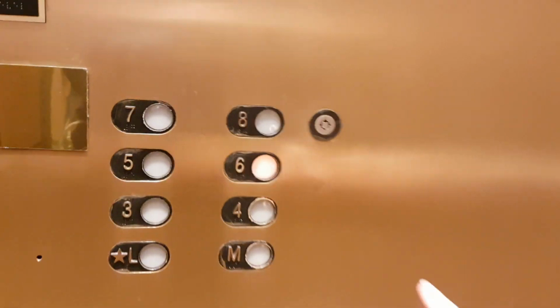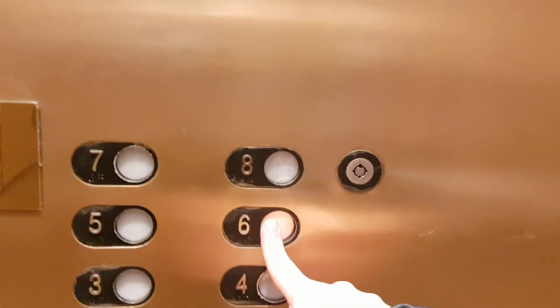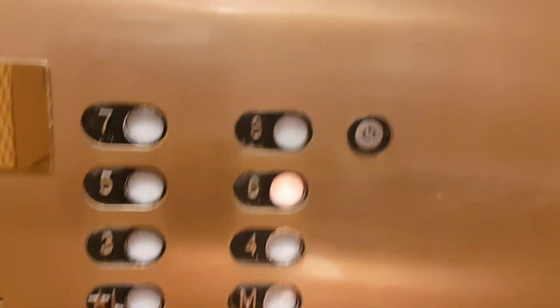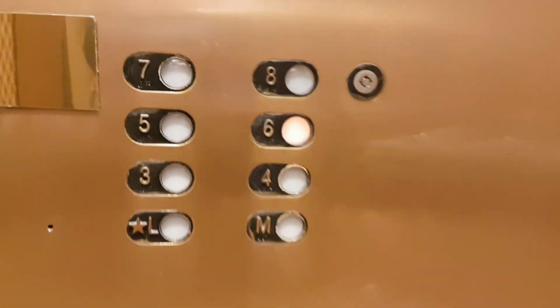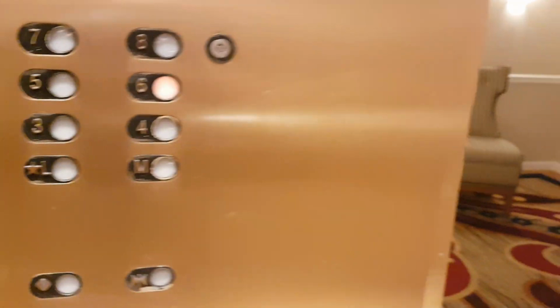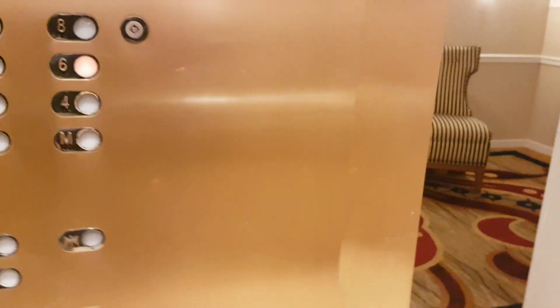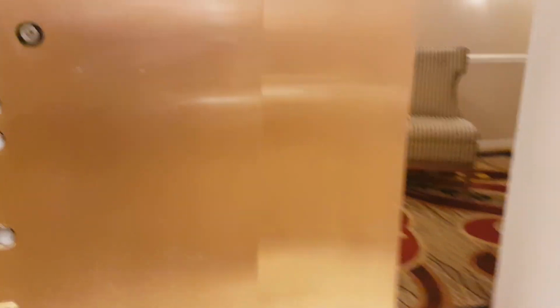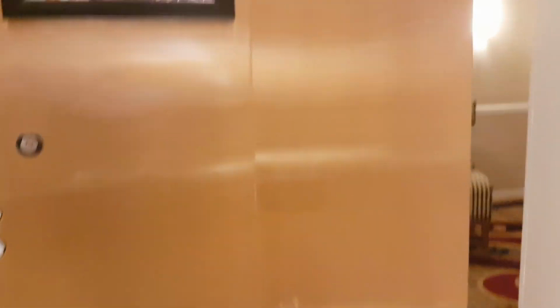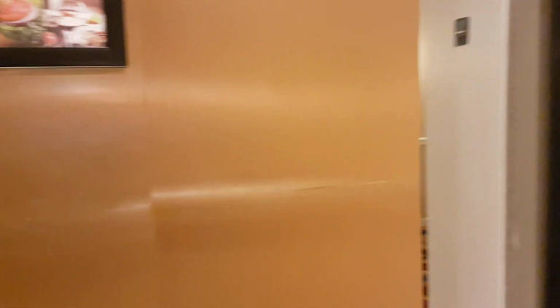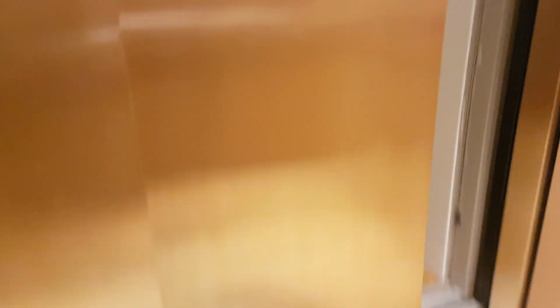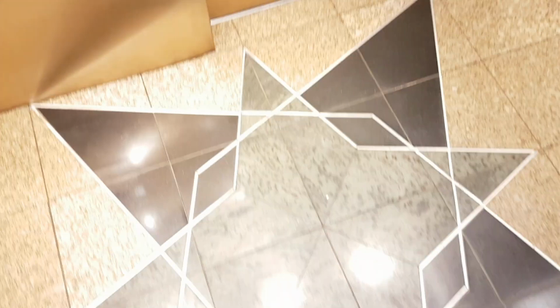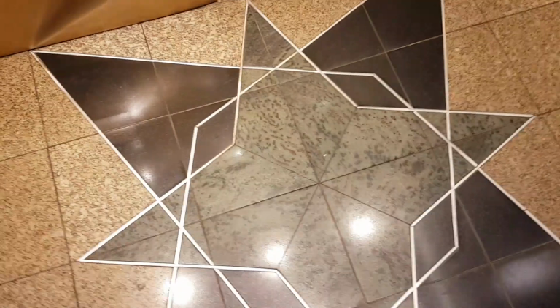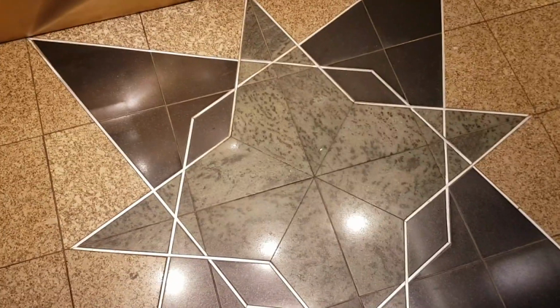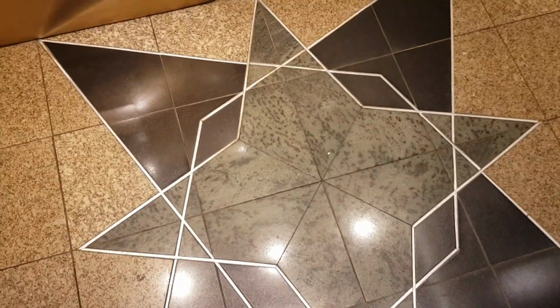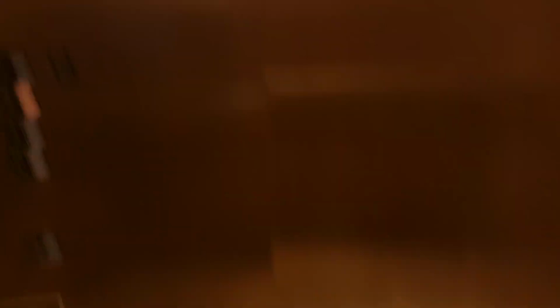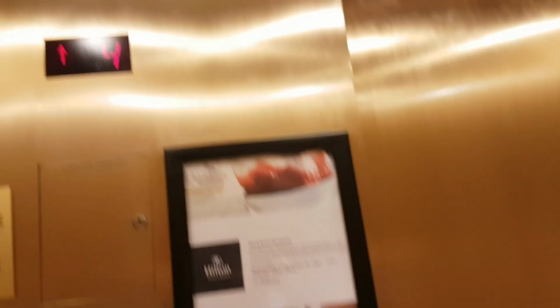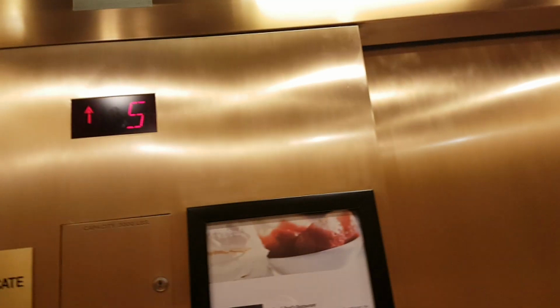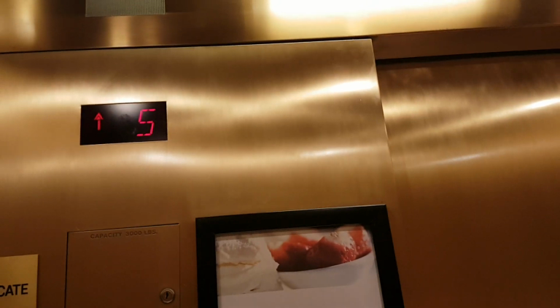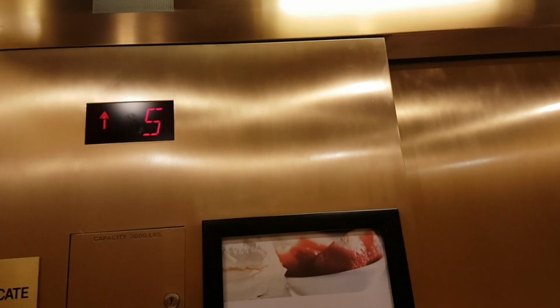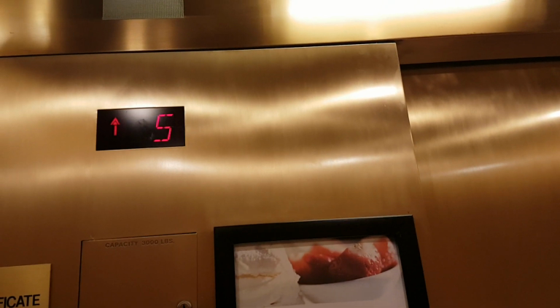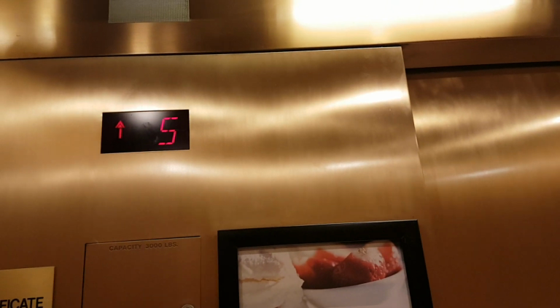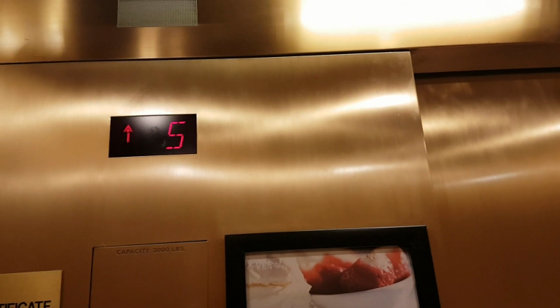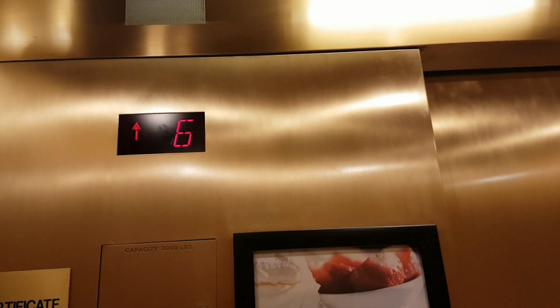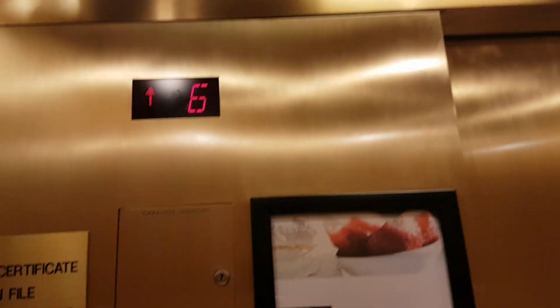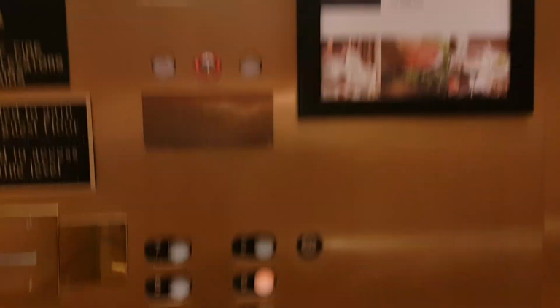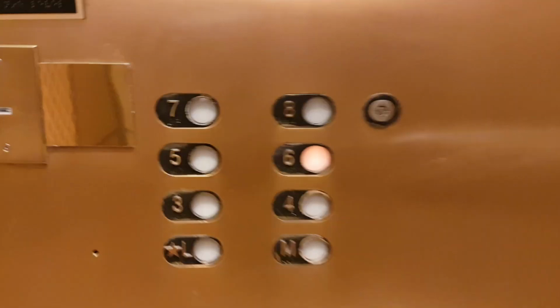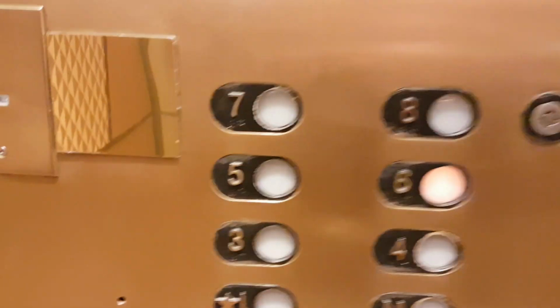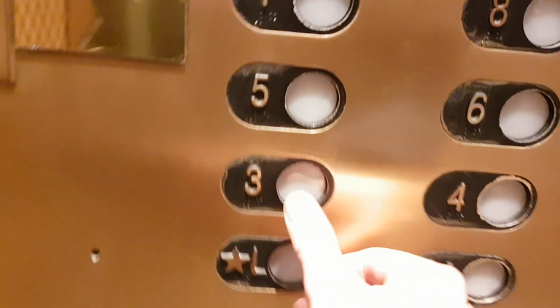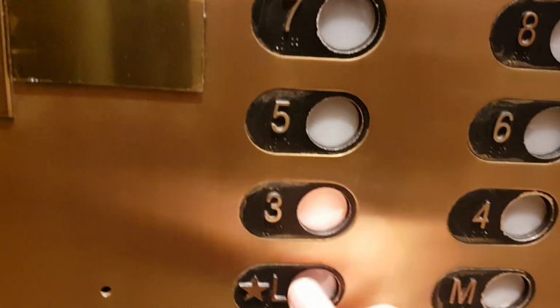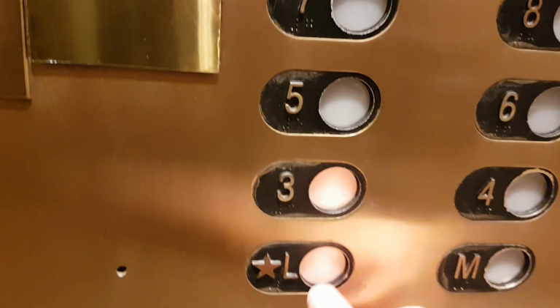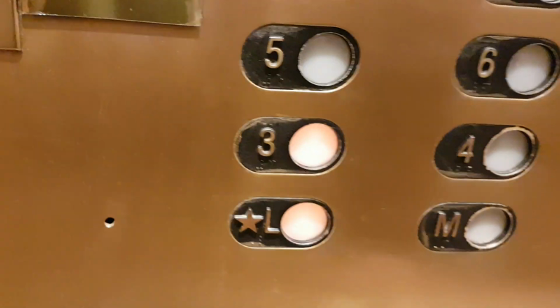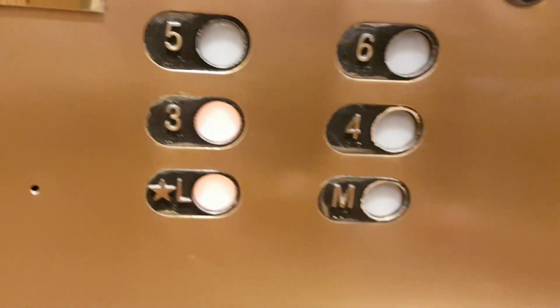Go up six. Sixth floor. Go back down to three and let's change elevators.